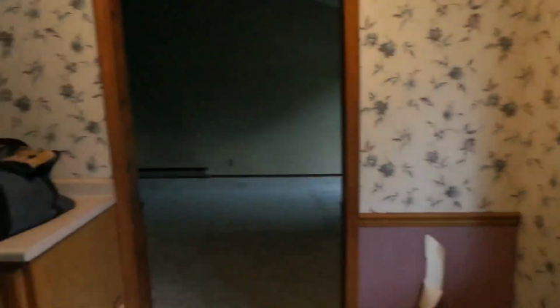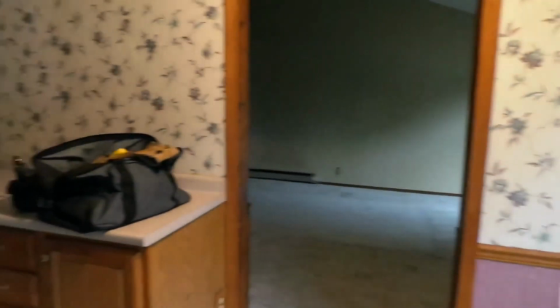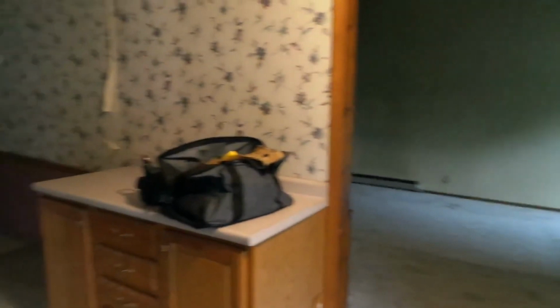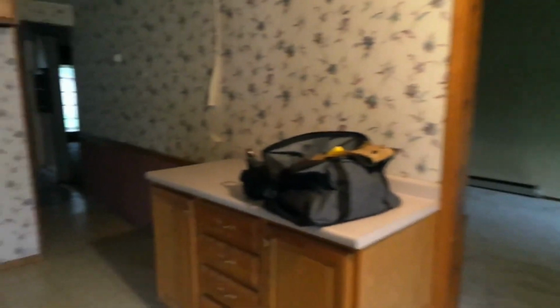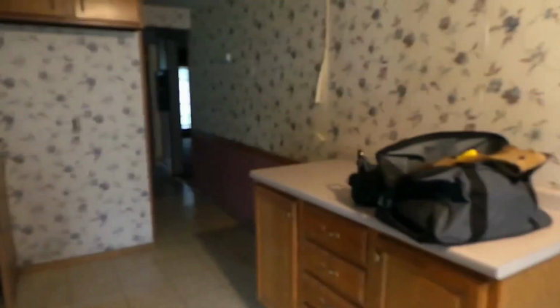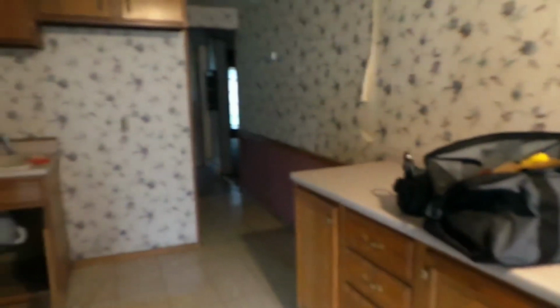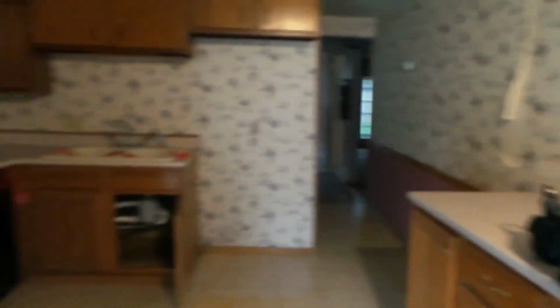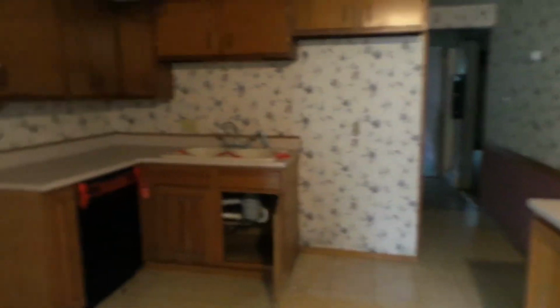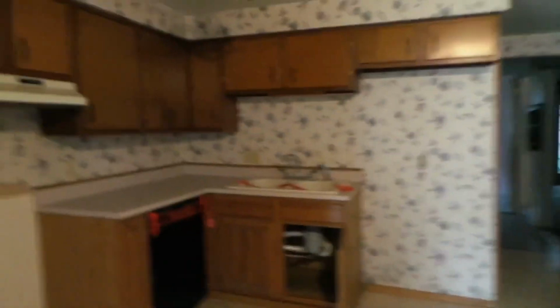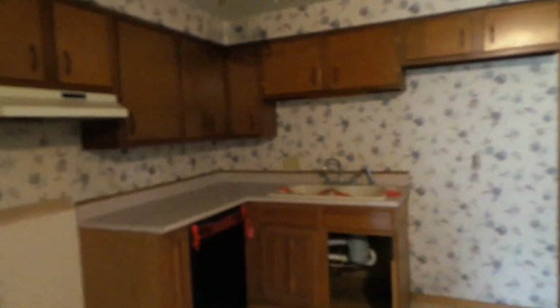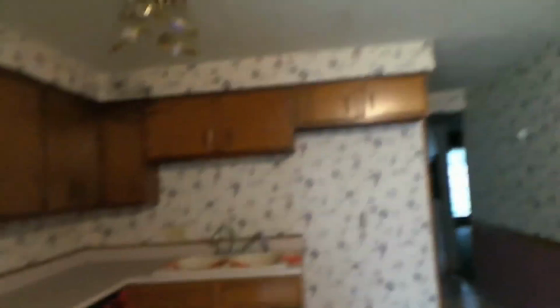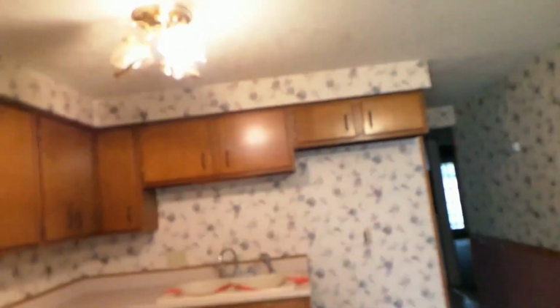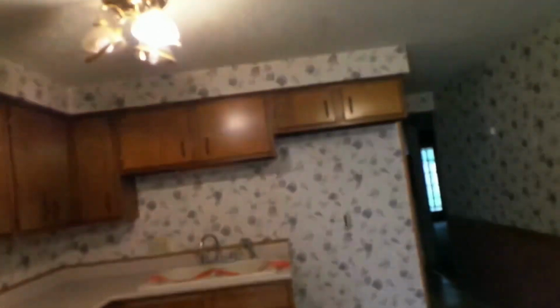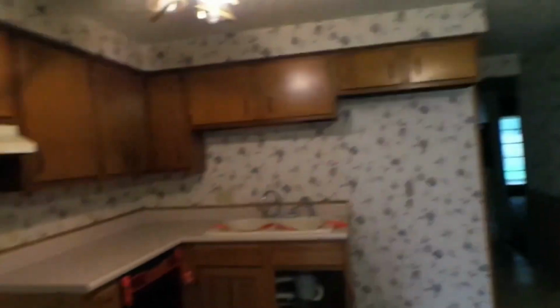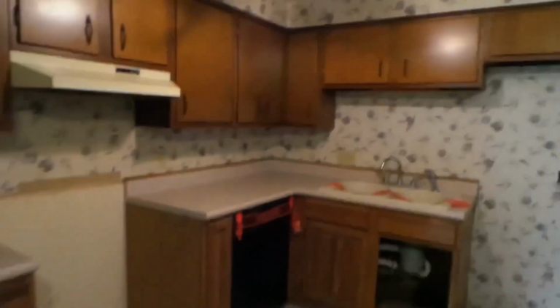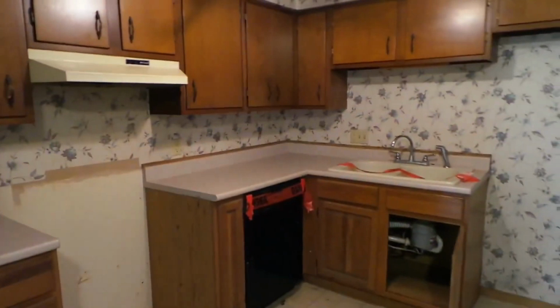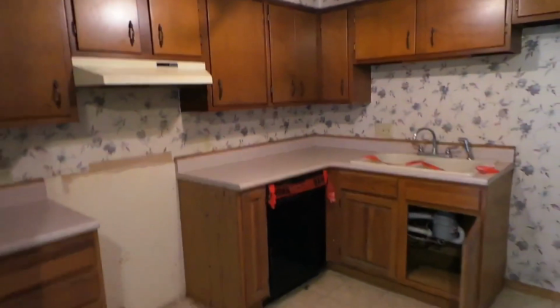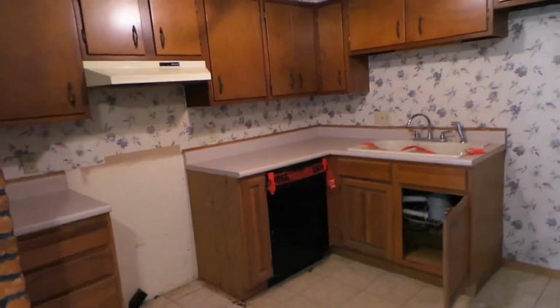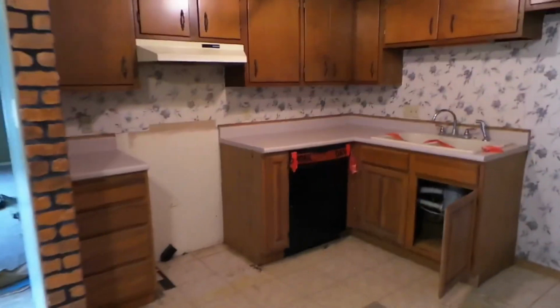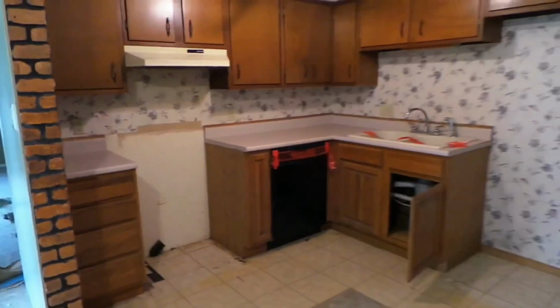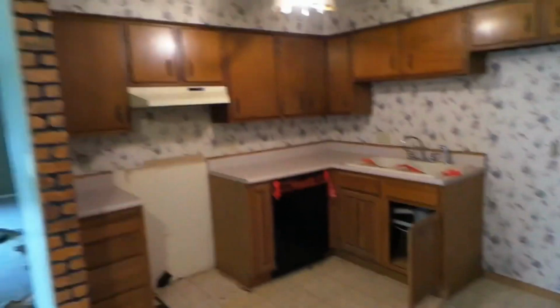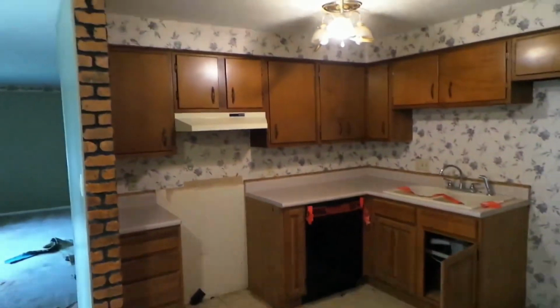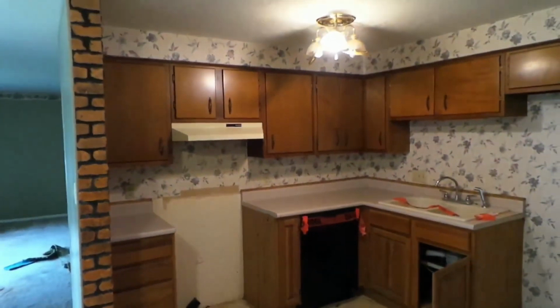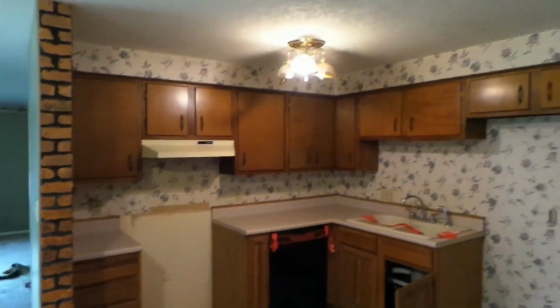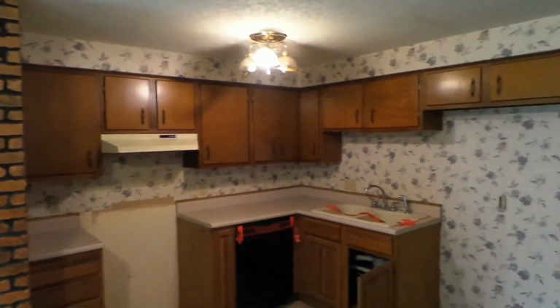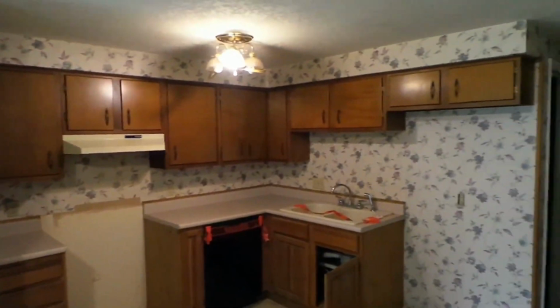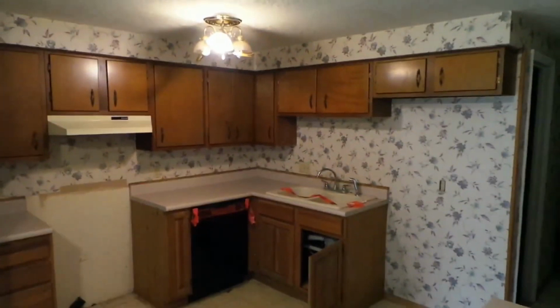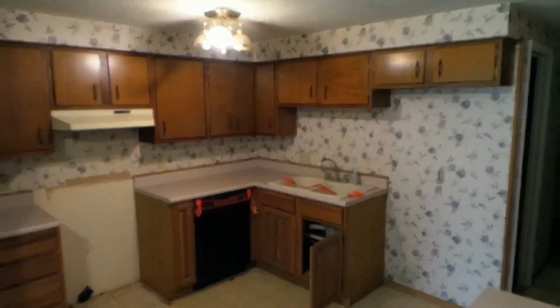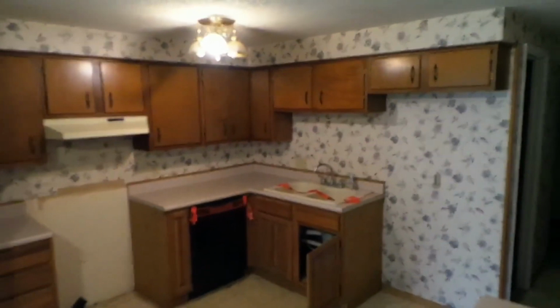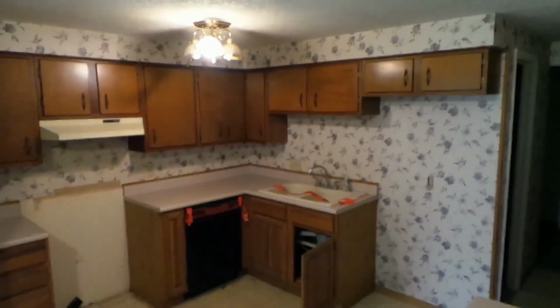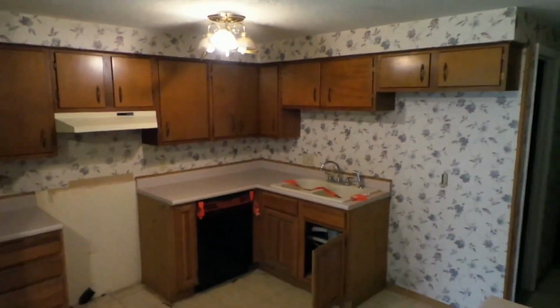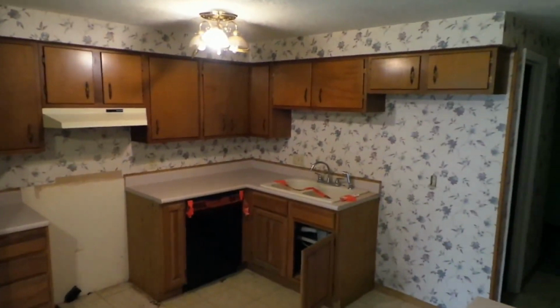Bad wallpaper. This kitchen needs some definite help. We have a lot of mold — a lot of mold.